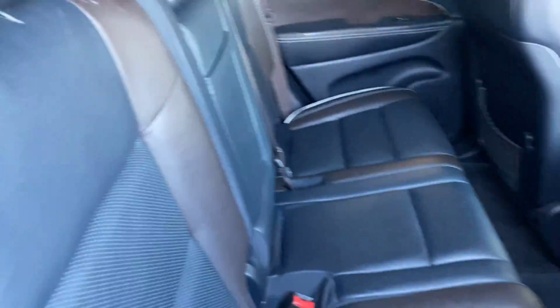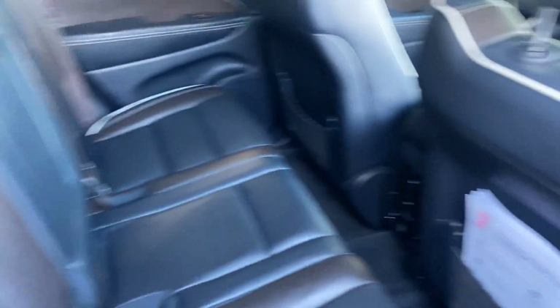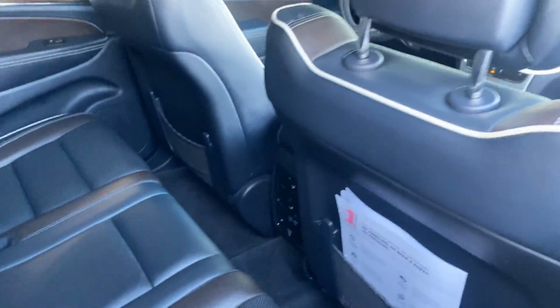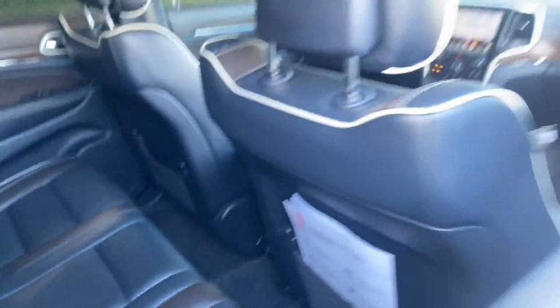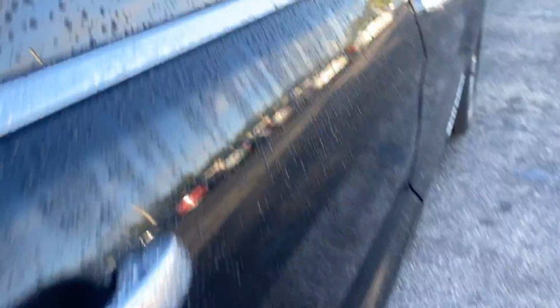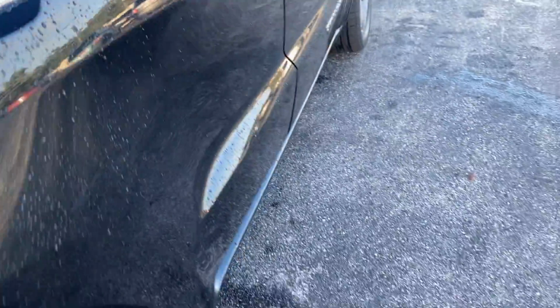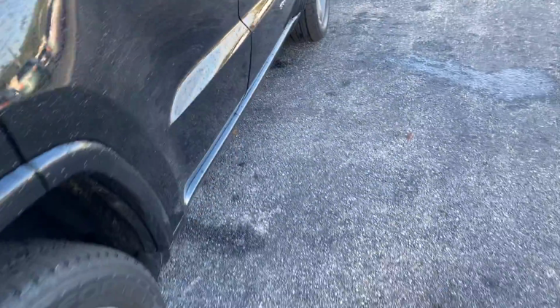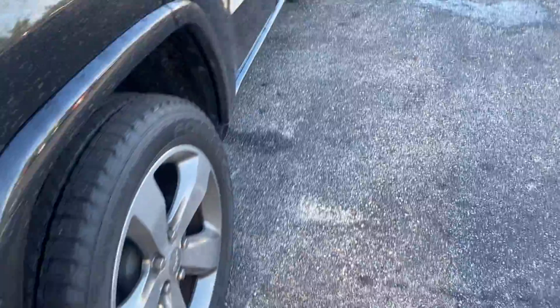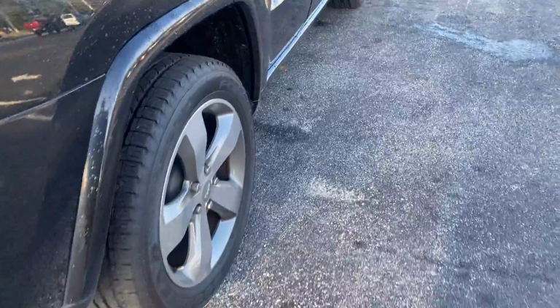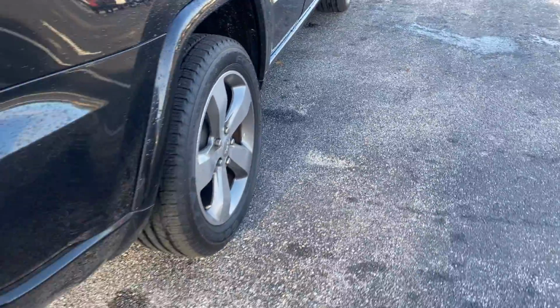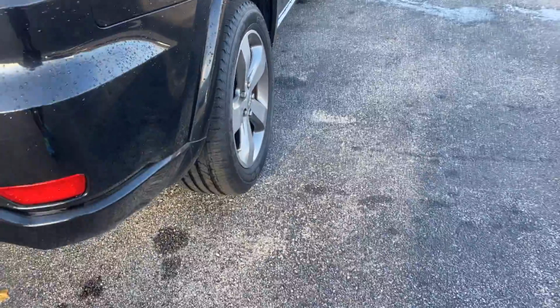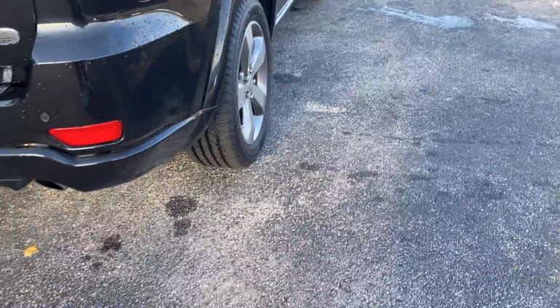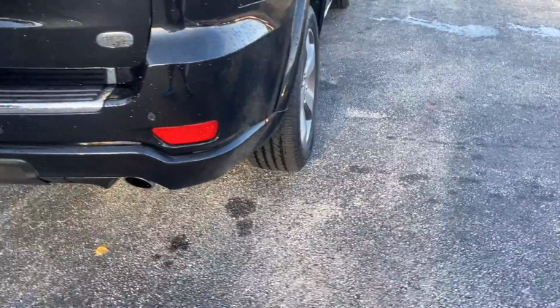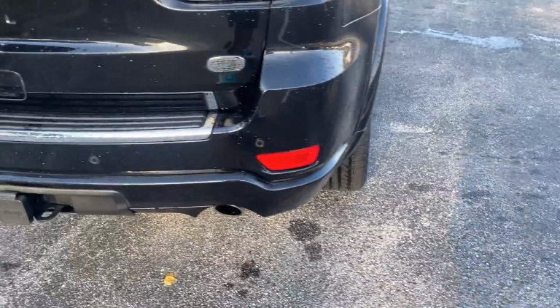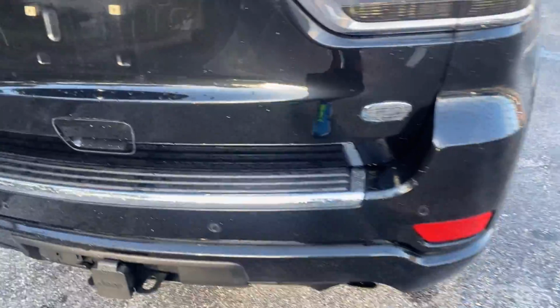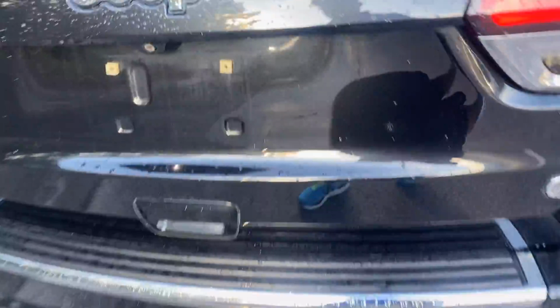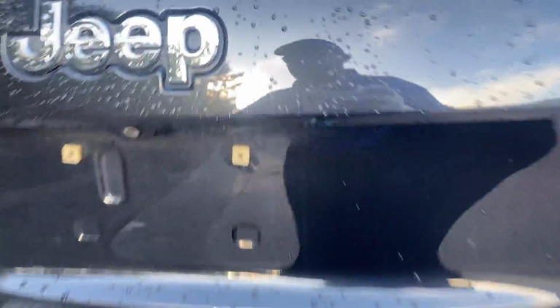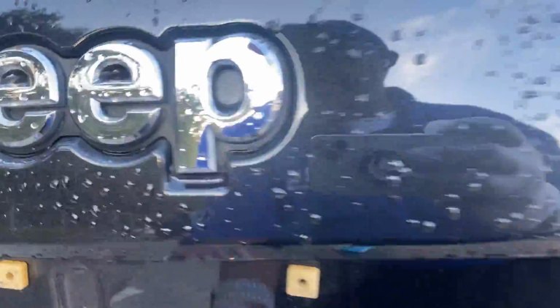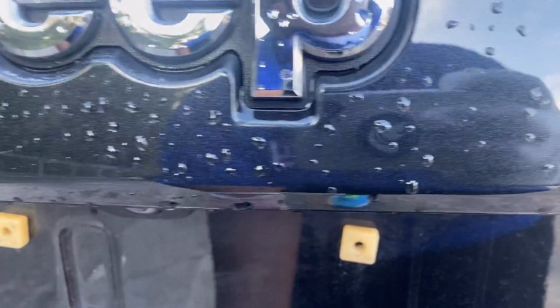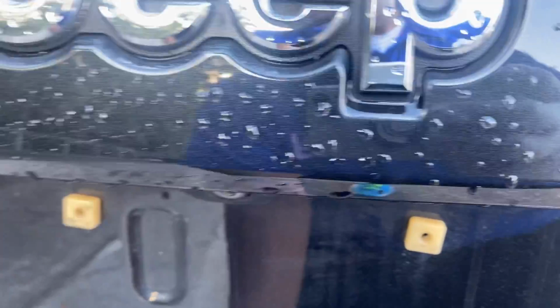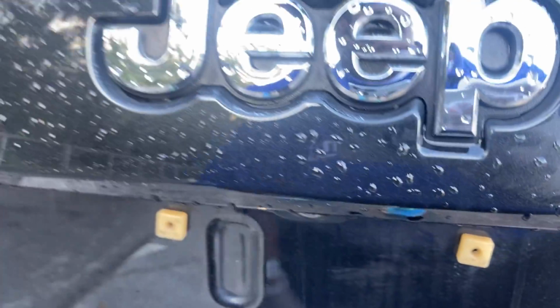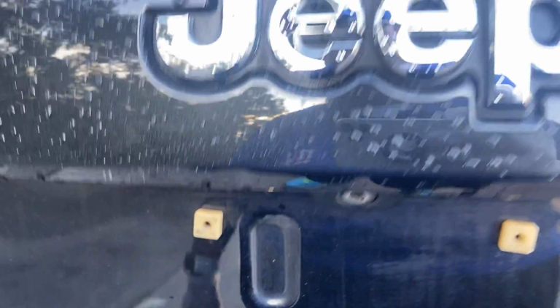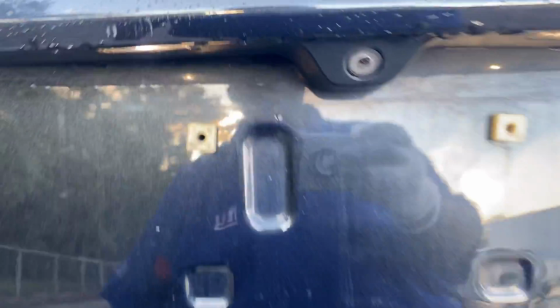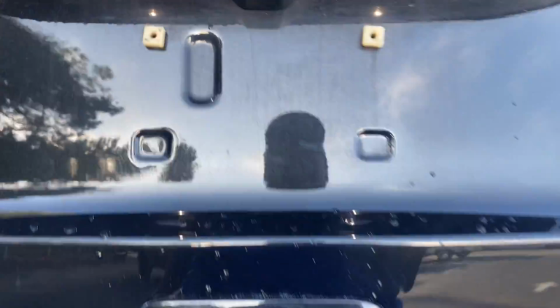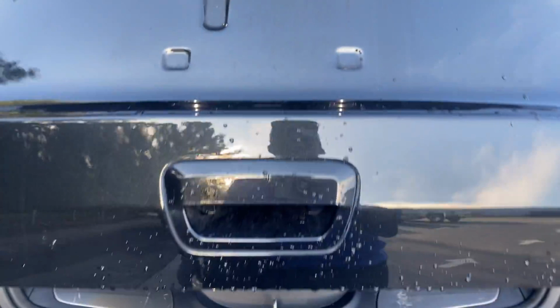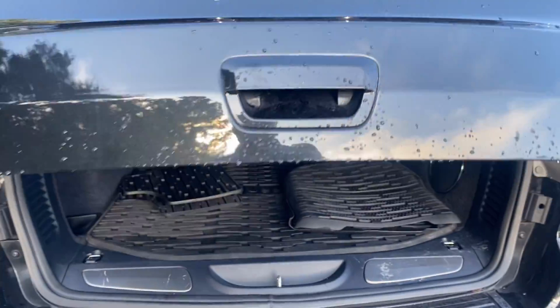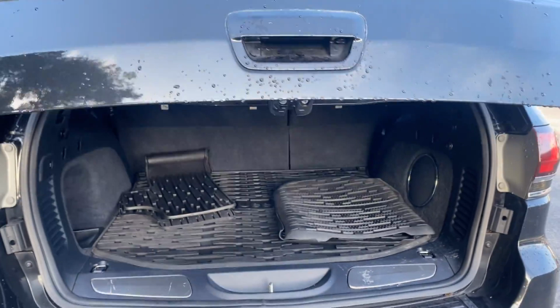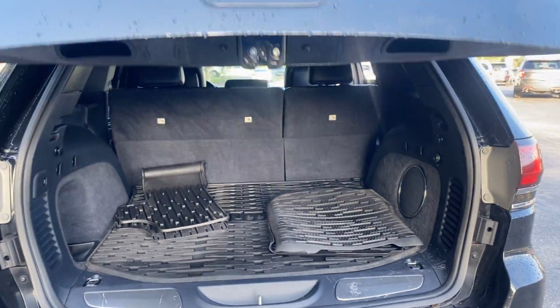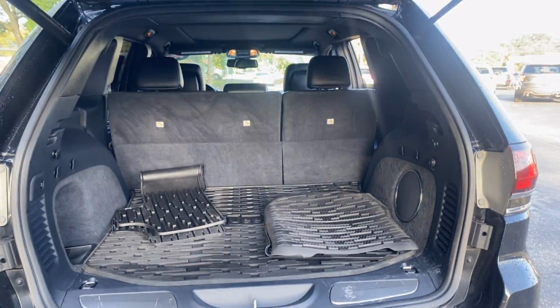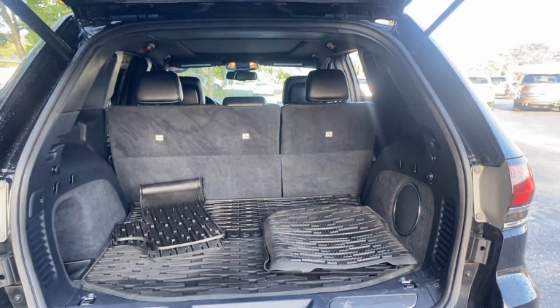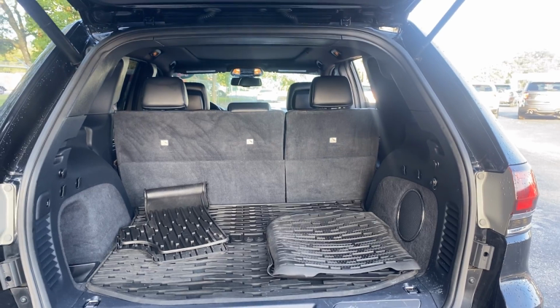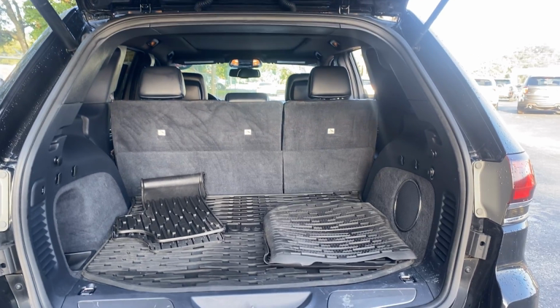There's a look at the rear seat. Aluminum wheels, backup sensors, trailer hitch, backup camera, power tailgate, and lots of storage in the rear.